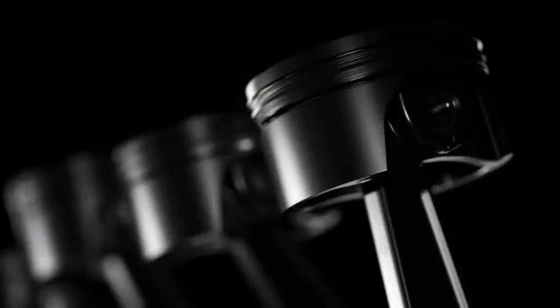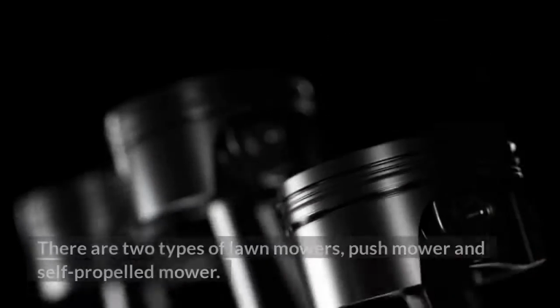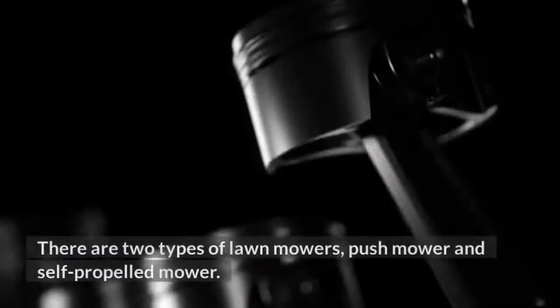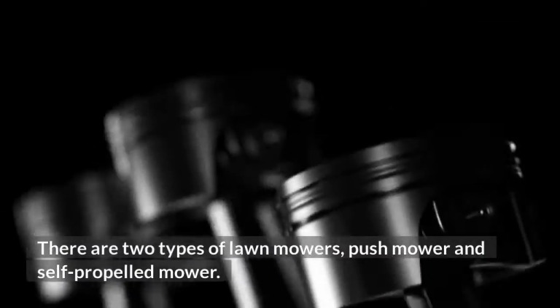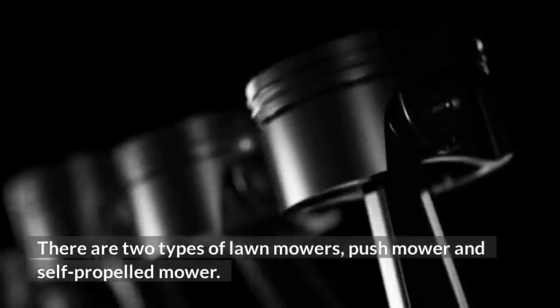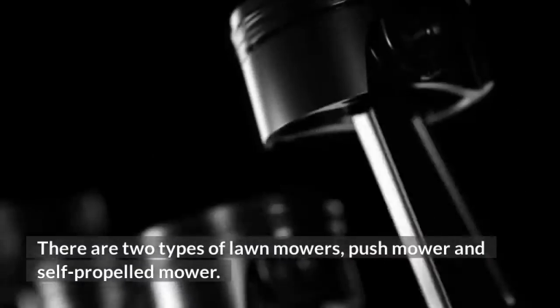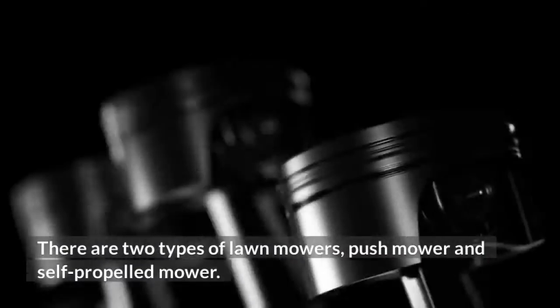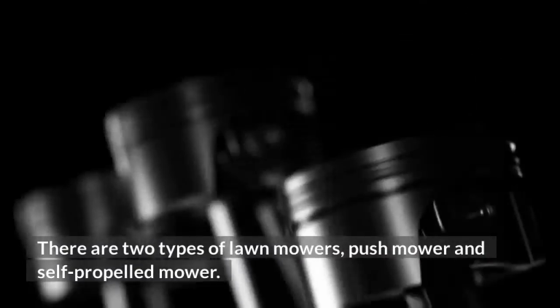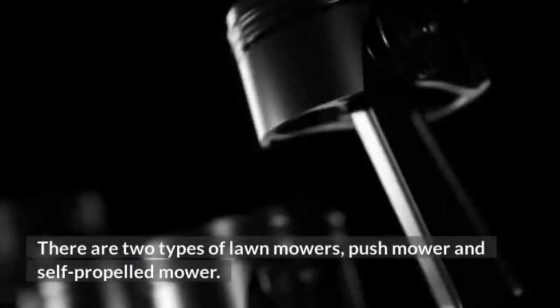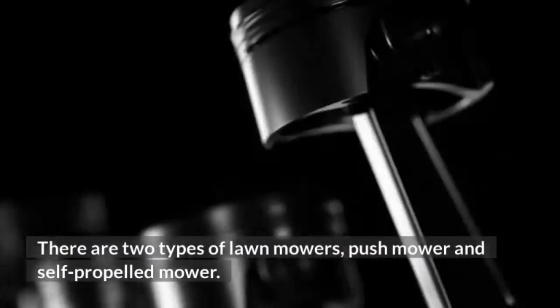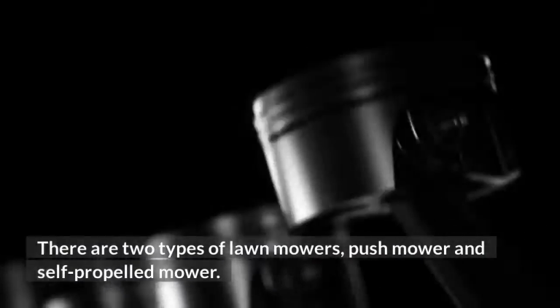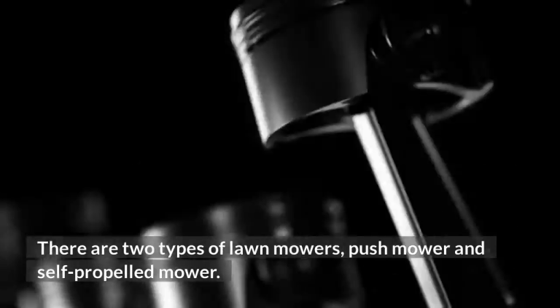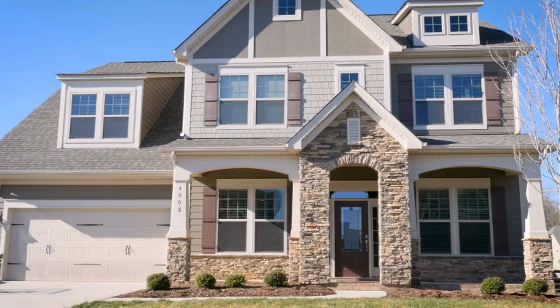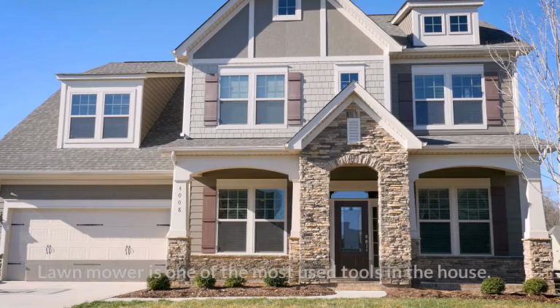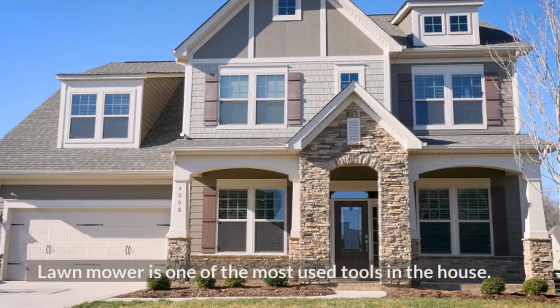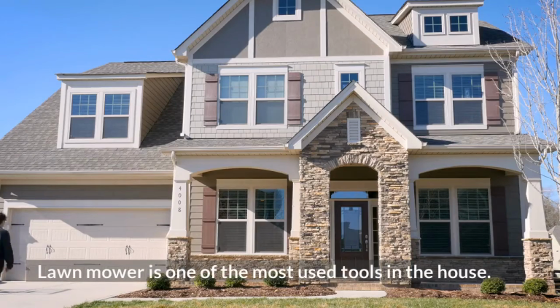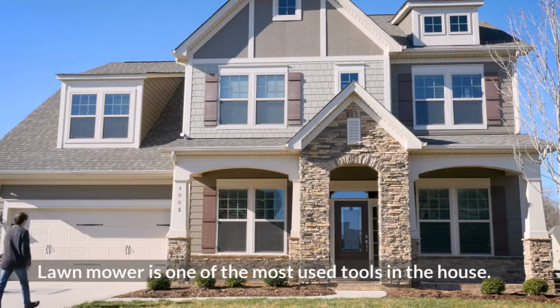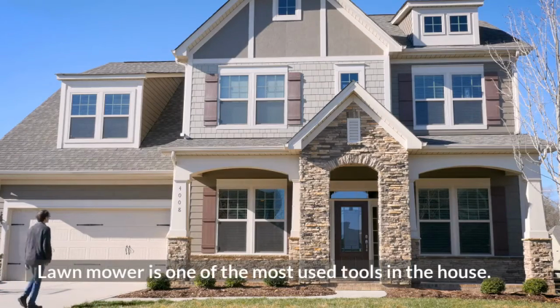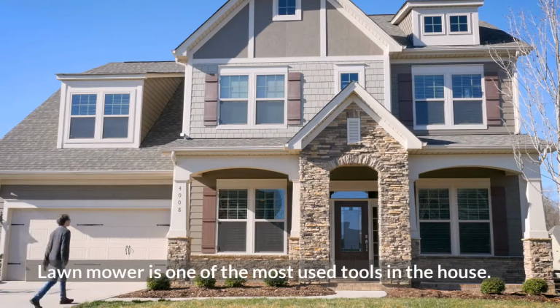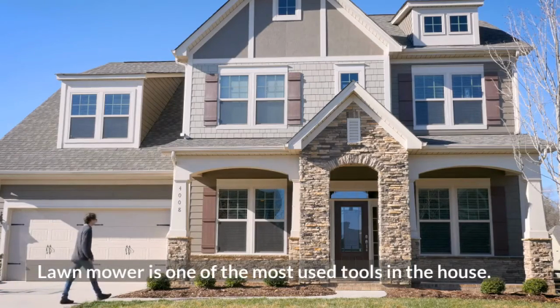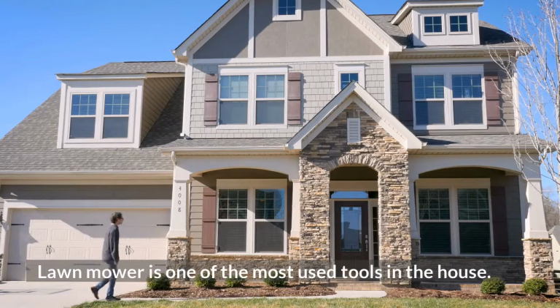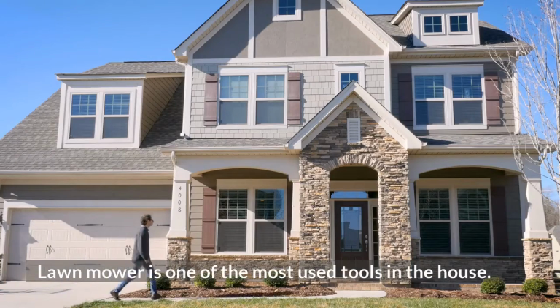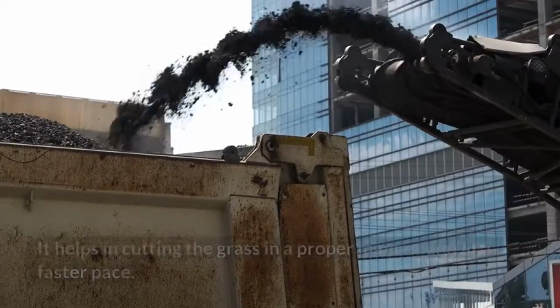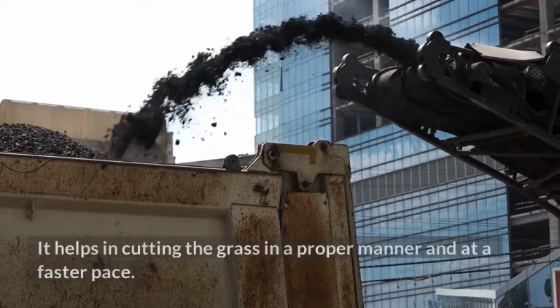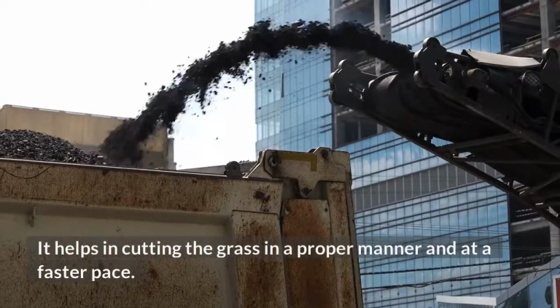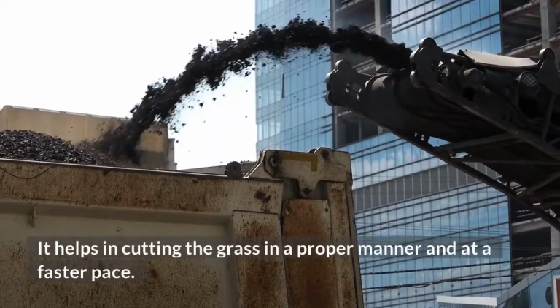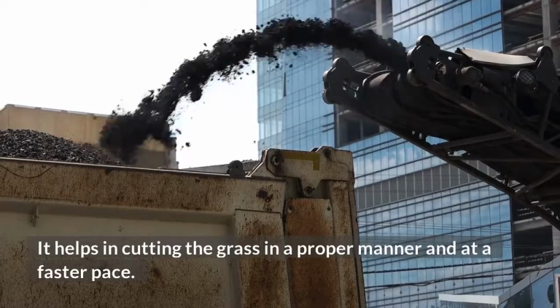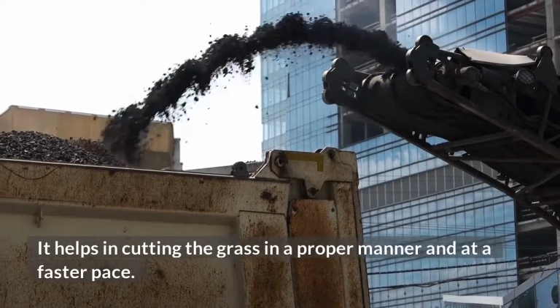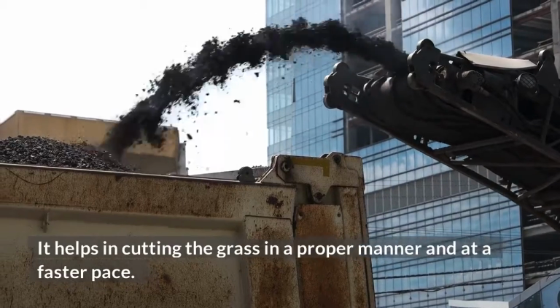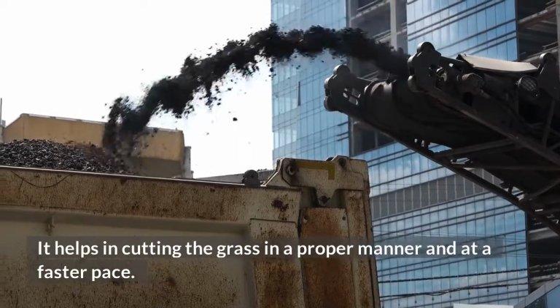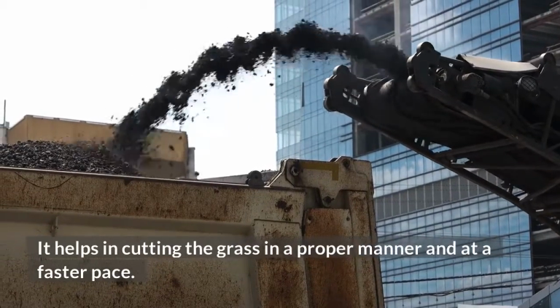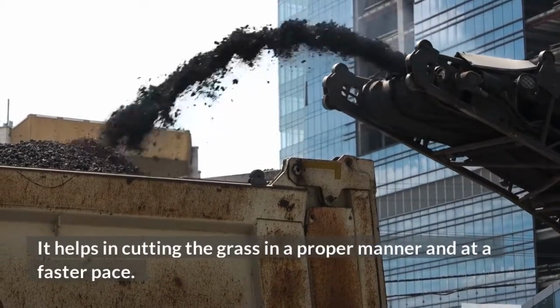There are two types of lawnmowers: push mower and self-propelled mower. The lawnmower is one of the most used tools in the house. It helps in cutting the grass in a proper manner and at a faster pace.